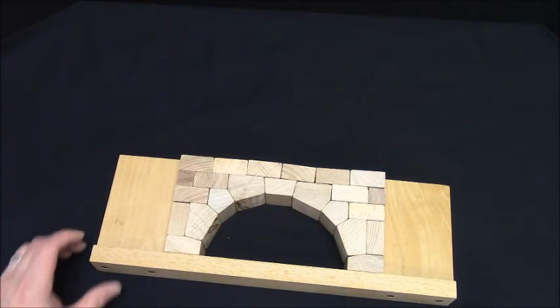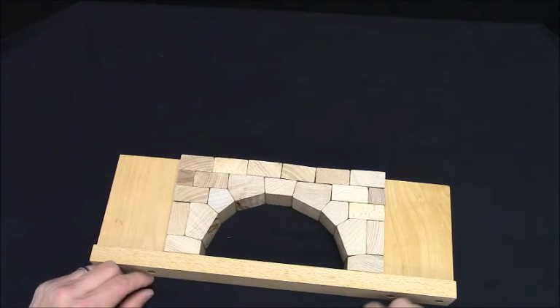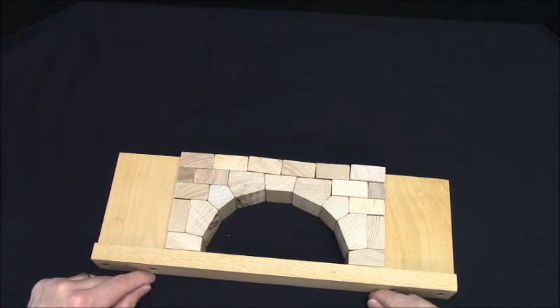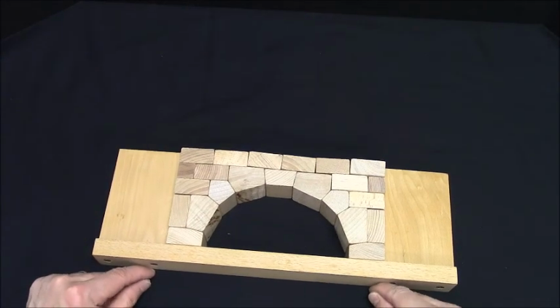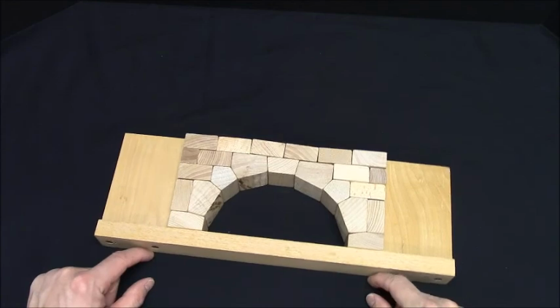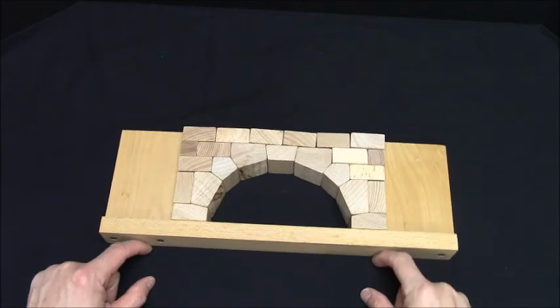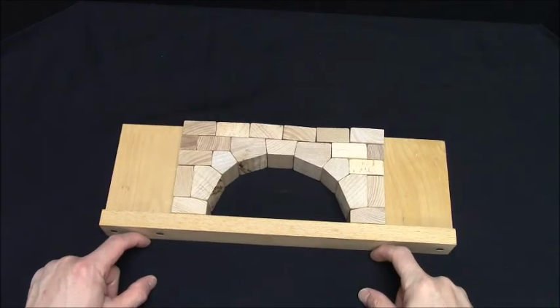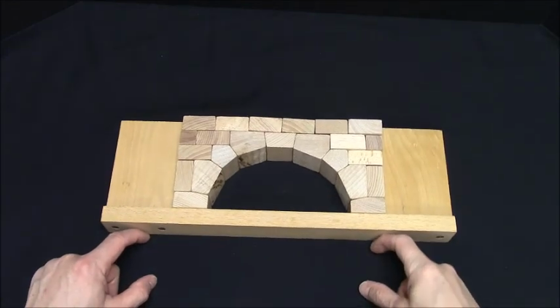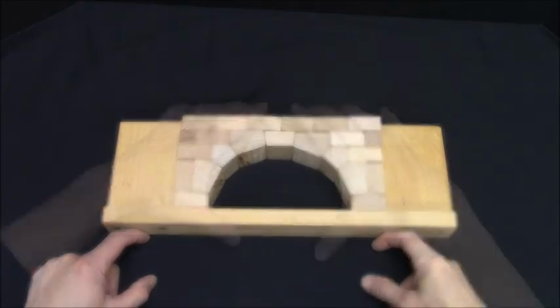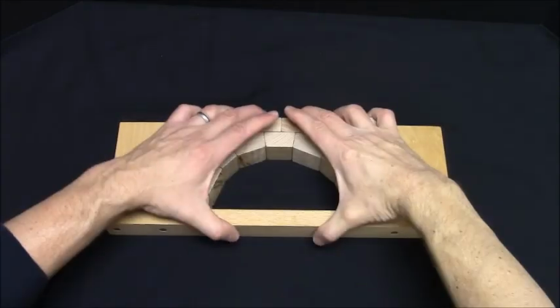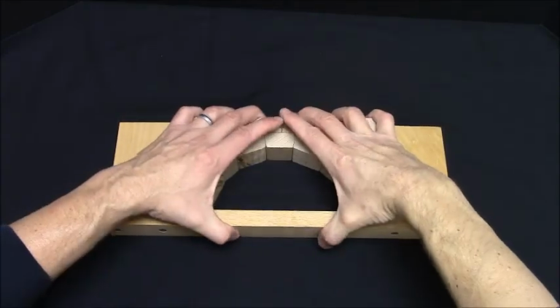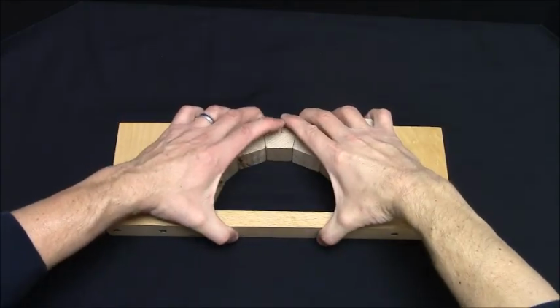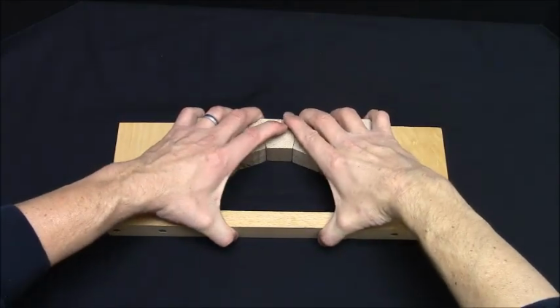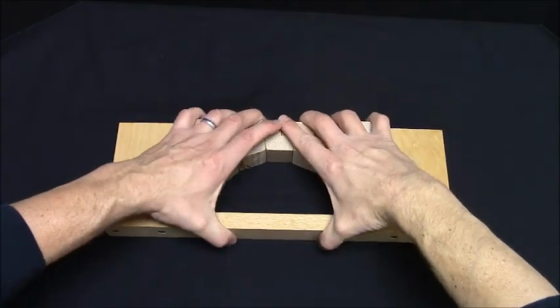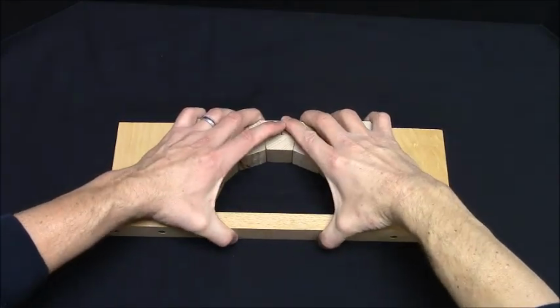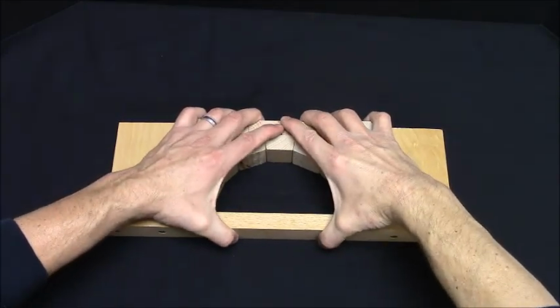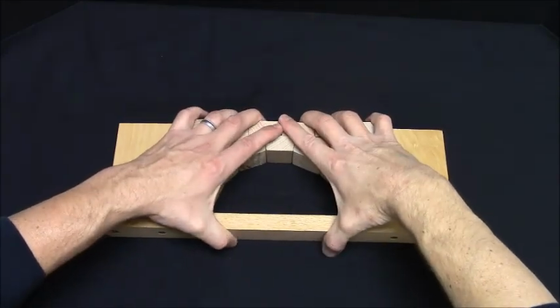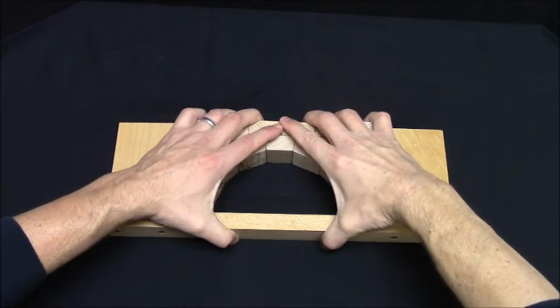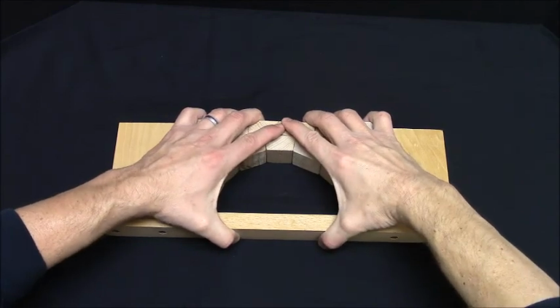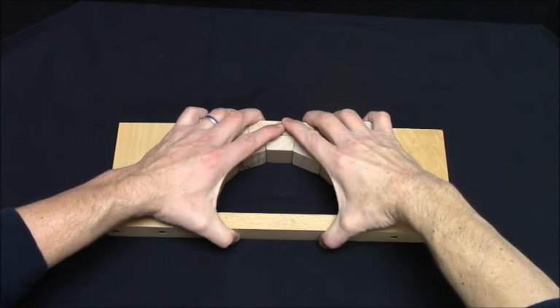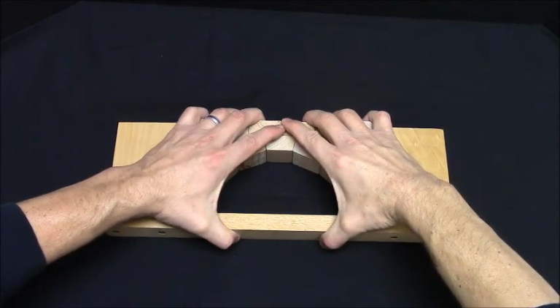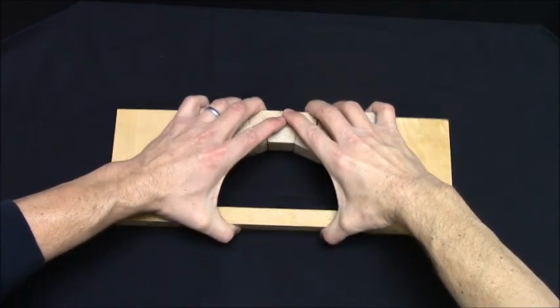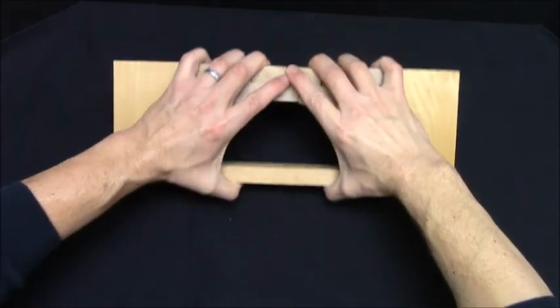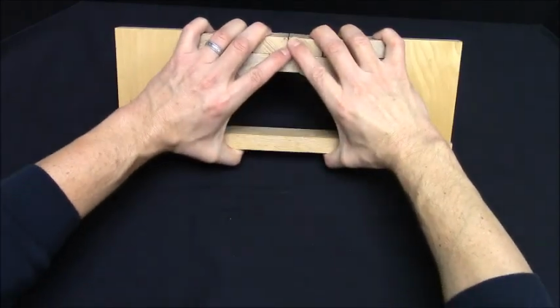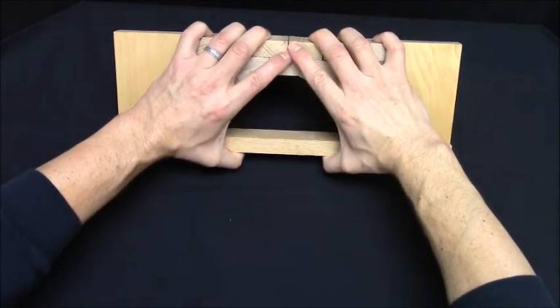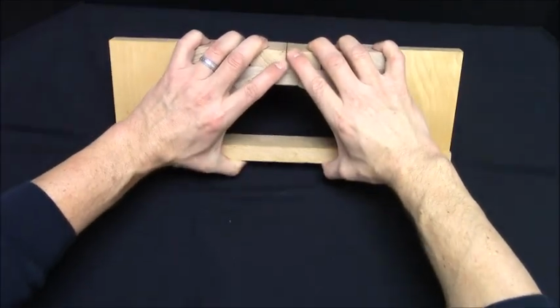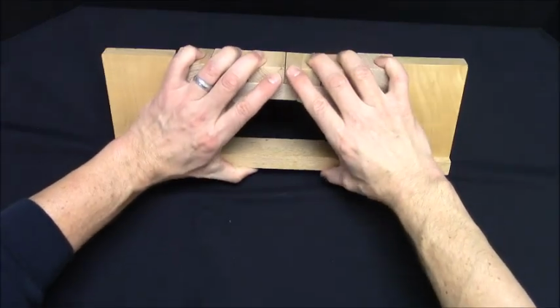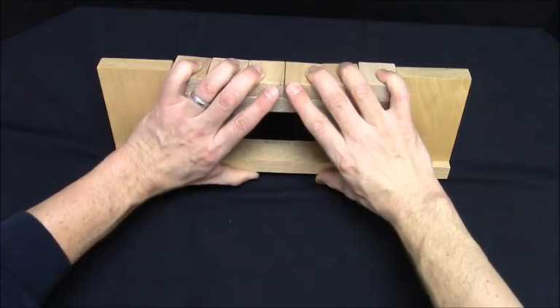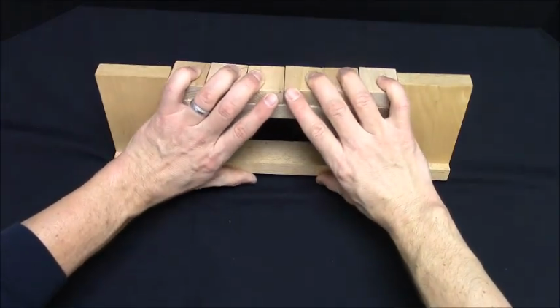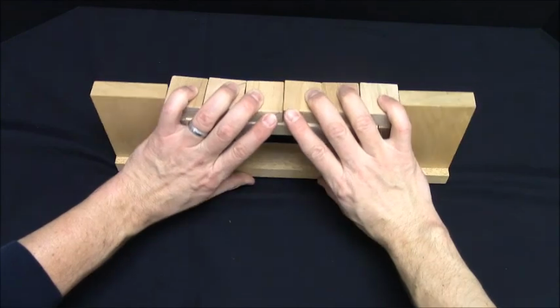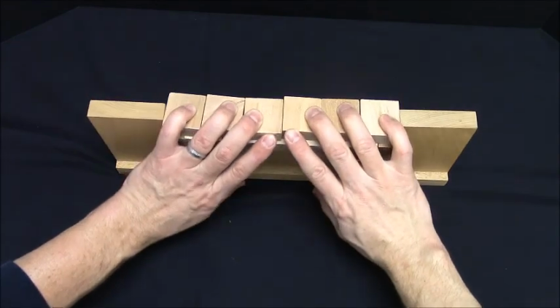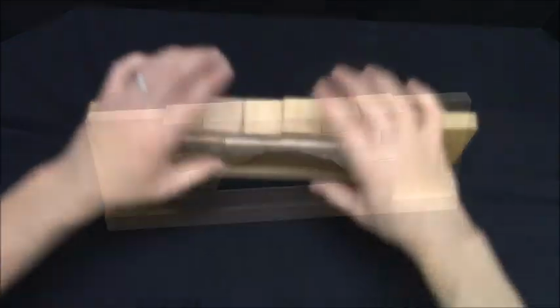We now need to get this to stand upright — squeeze really hard, pull these together, and then go upright. Maintain that pressure. There we go.